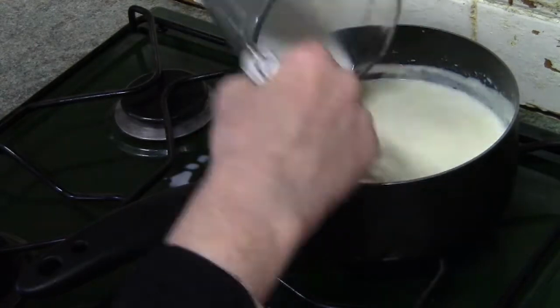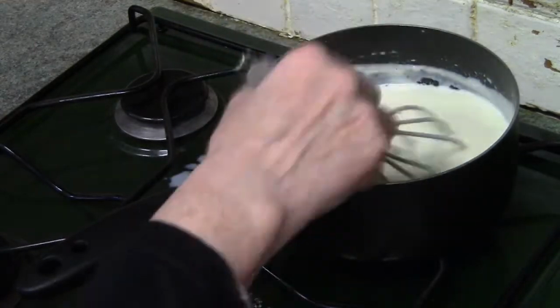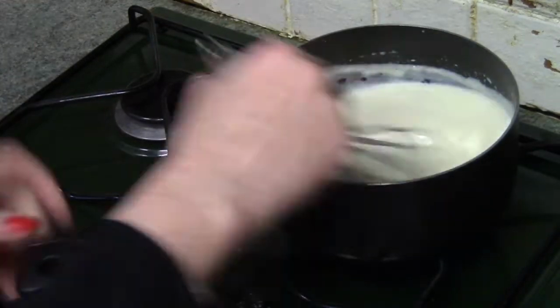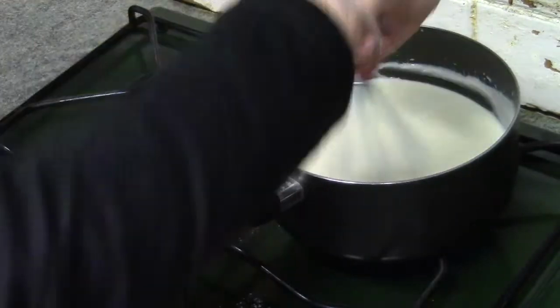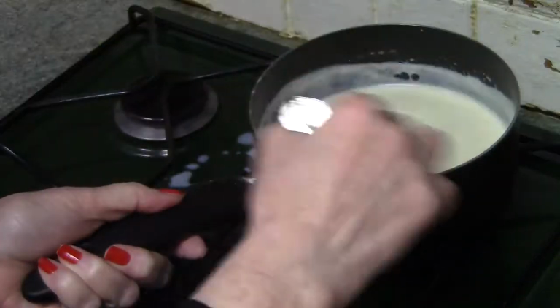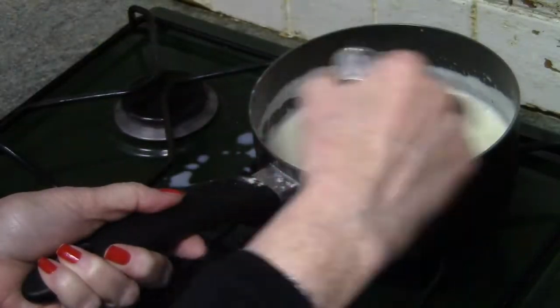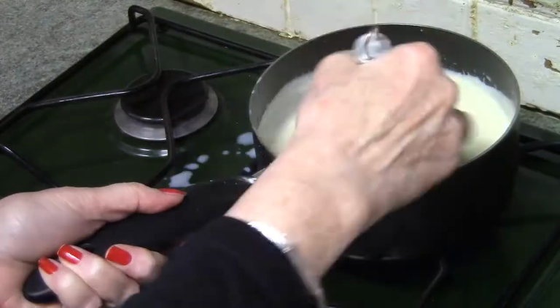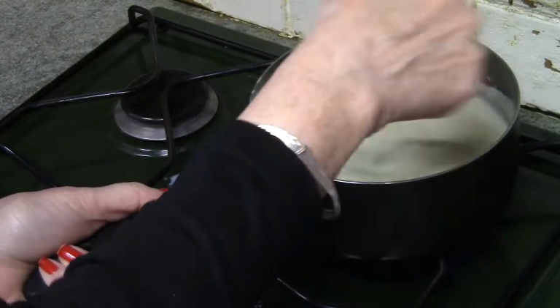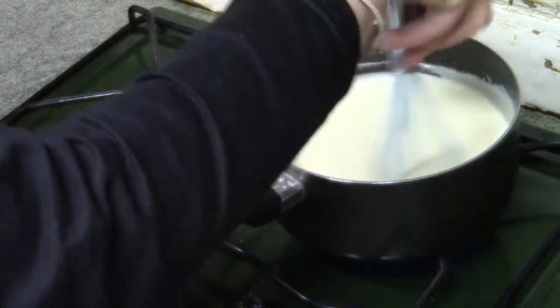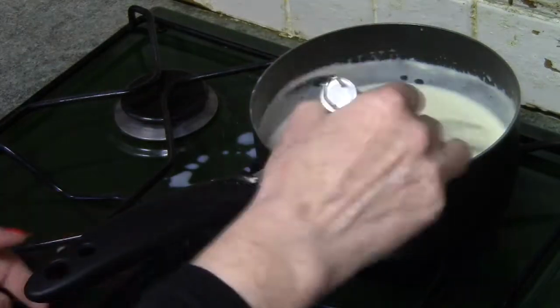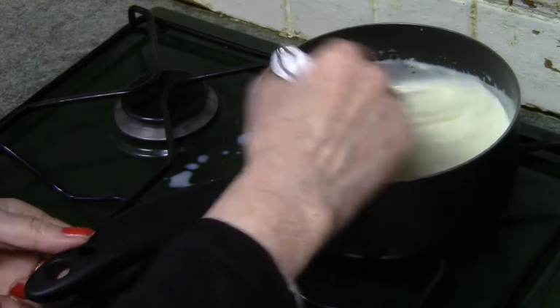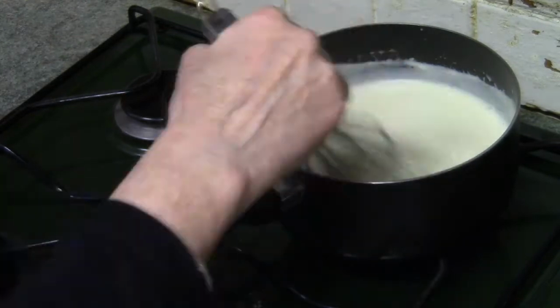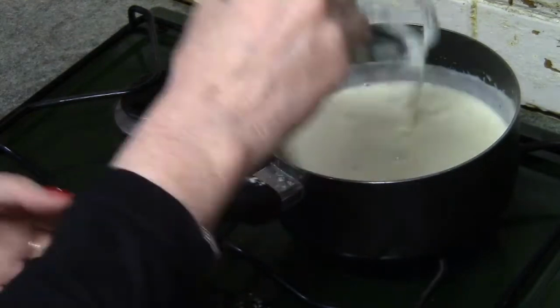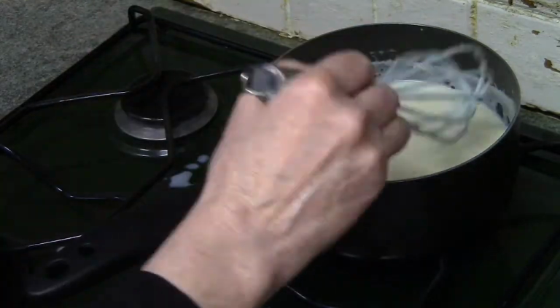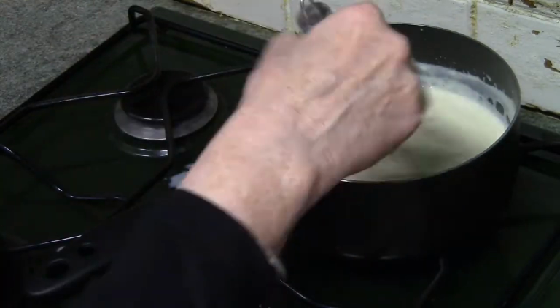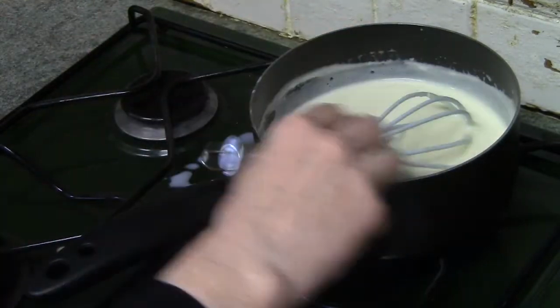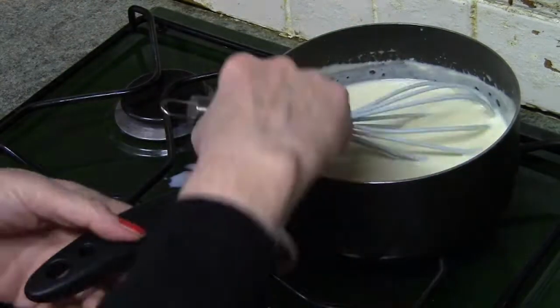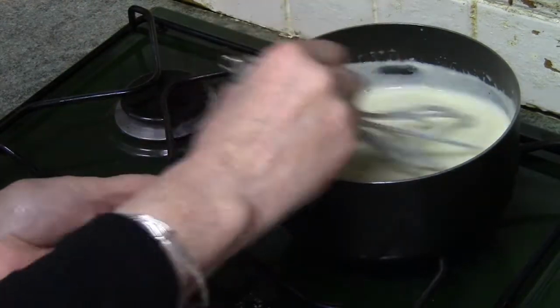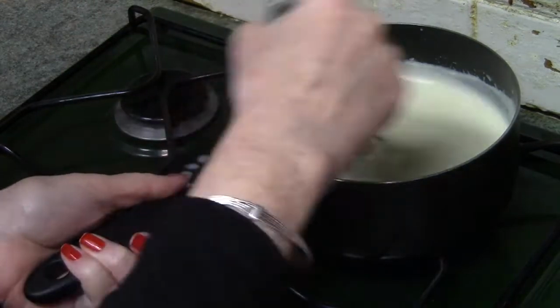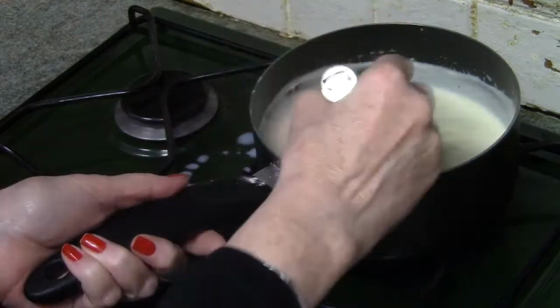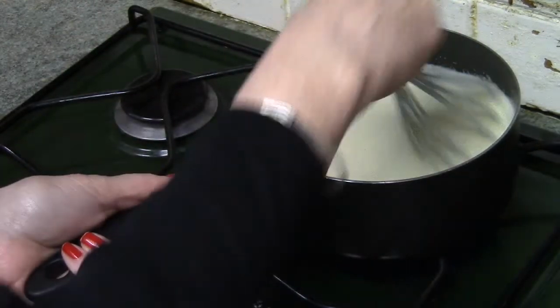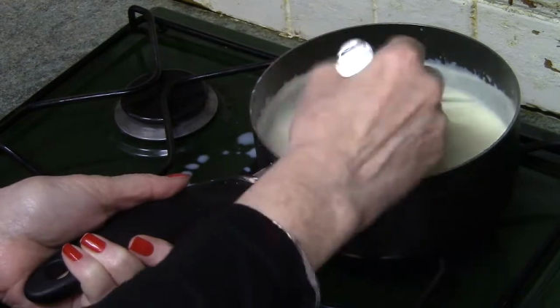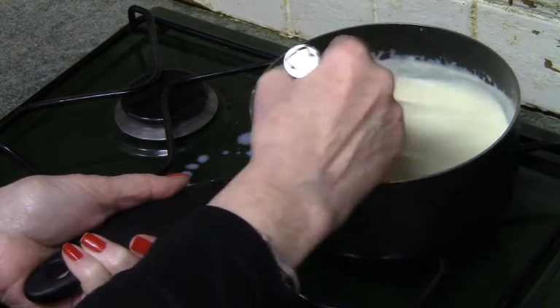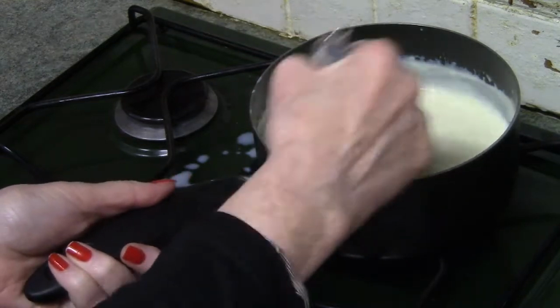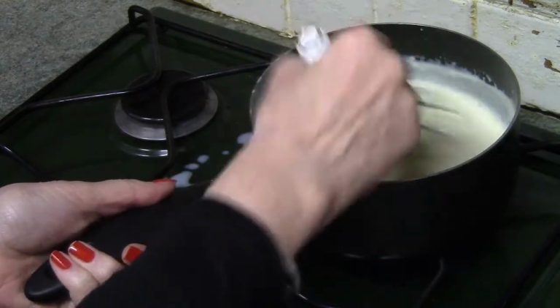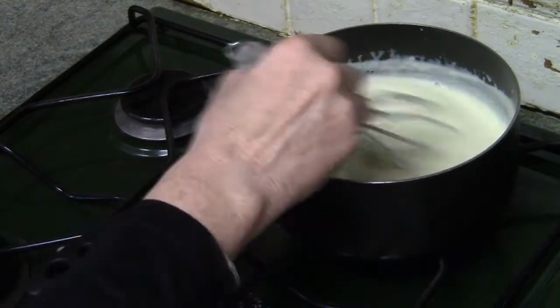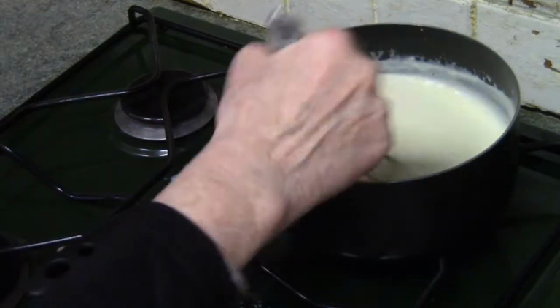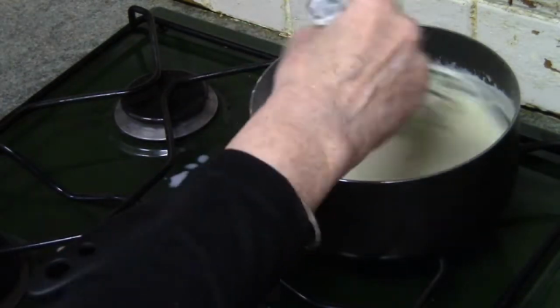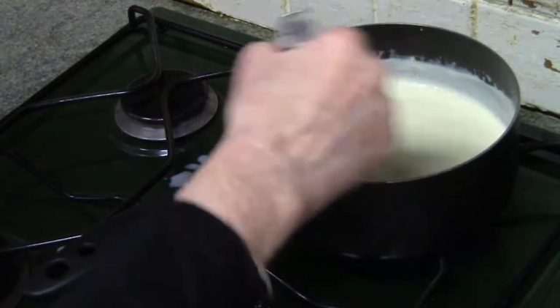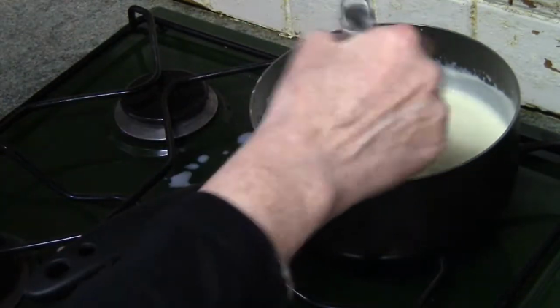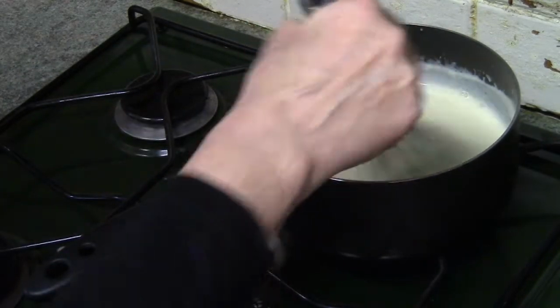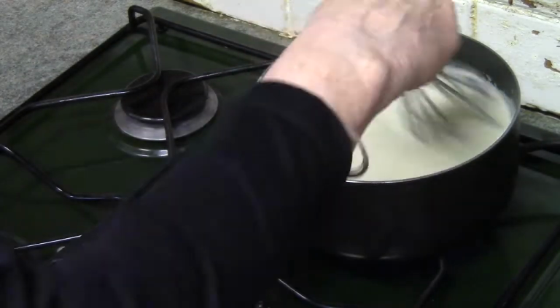As you can see, the sauce thickens up quite considerably. I always leave the last quarter of milk until I see how thick the sauce is at this stage. It depends whether I'm making a coating or pouring sauce — I thin it down to the consistency I want by adding more milk.